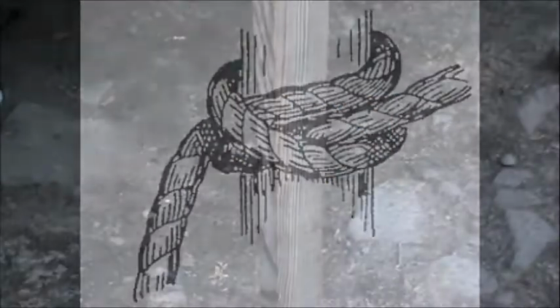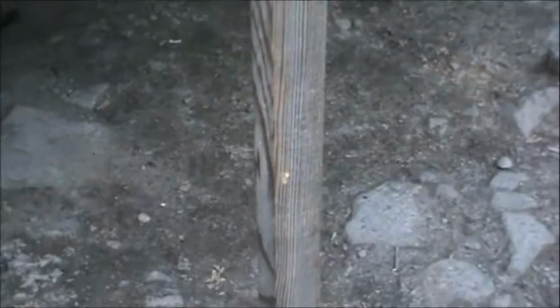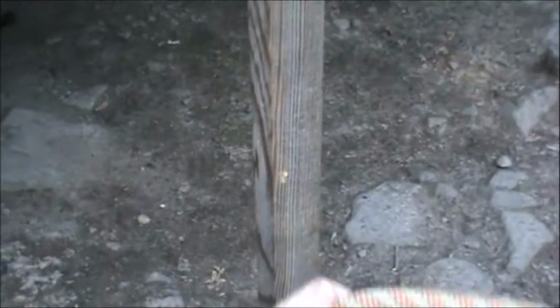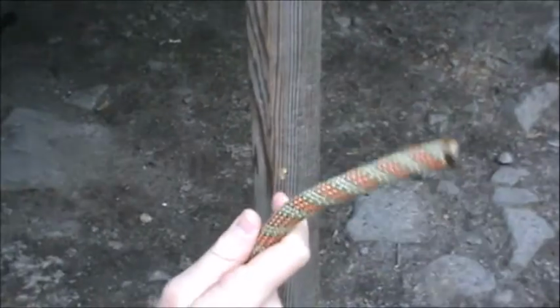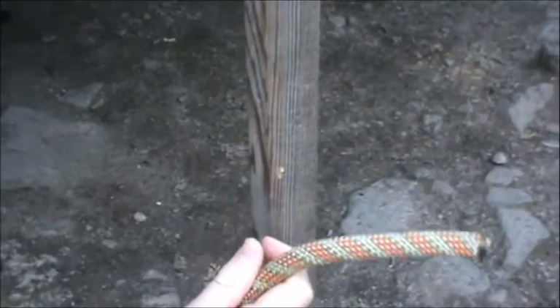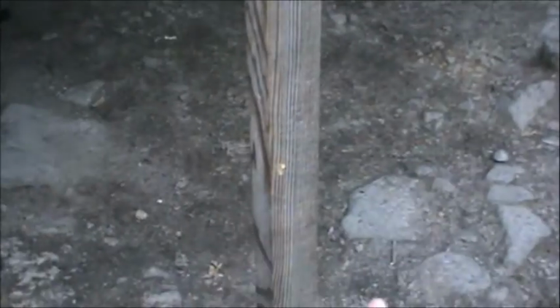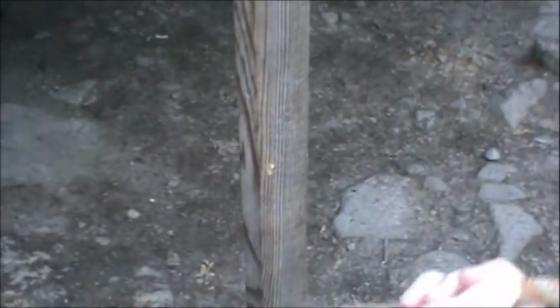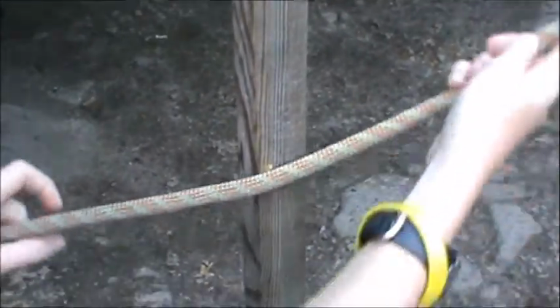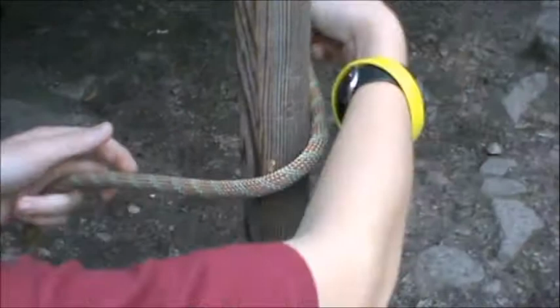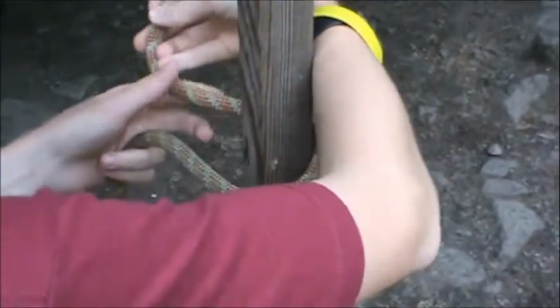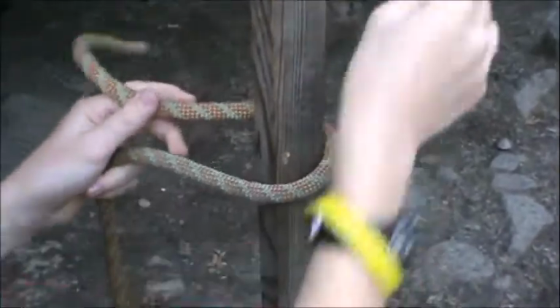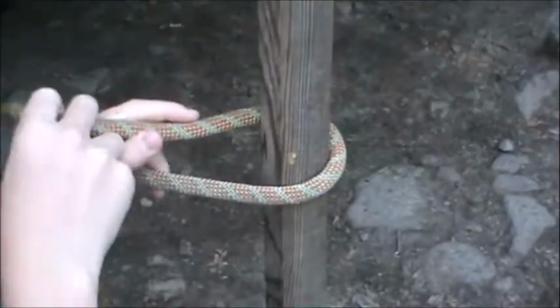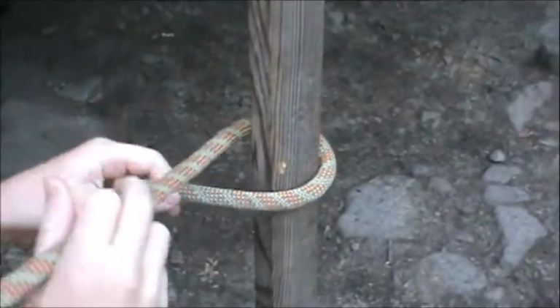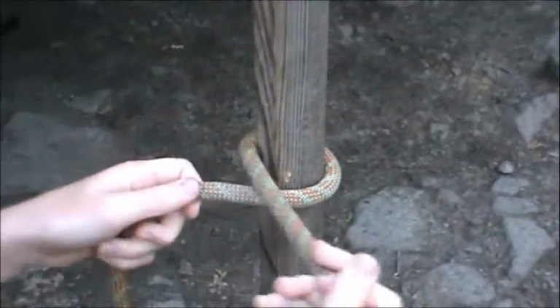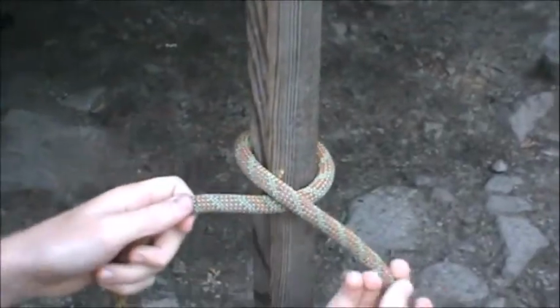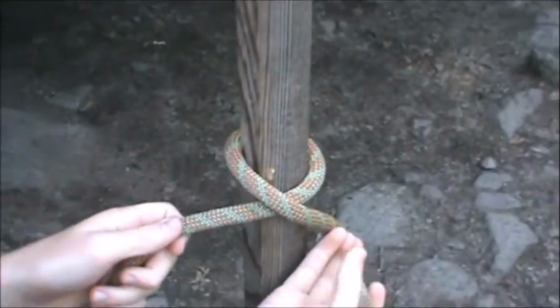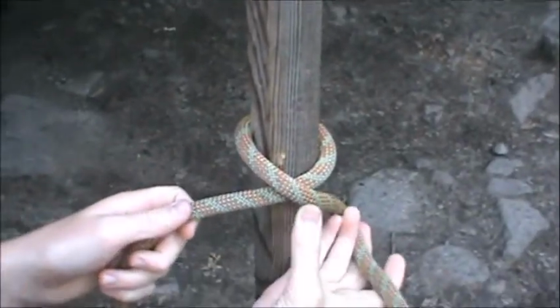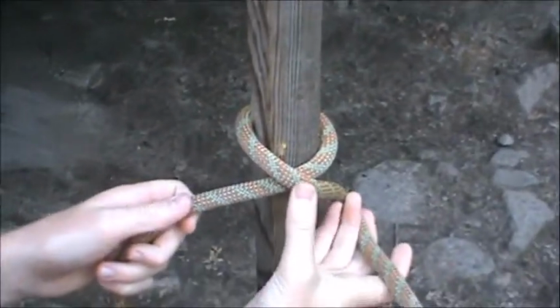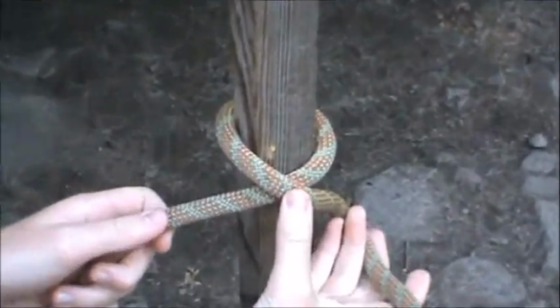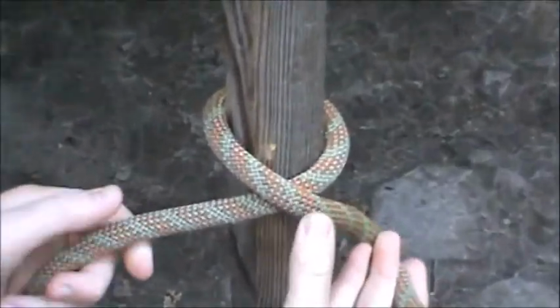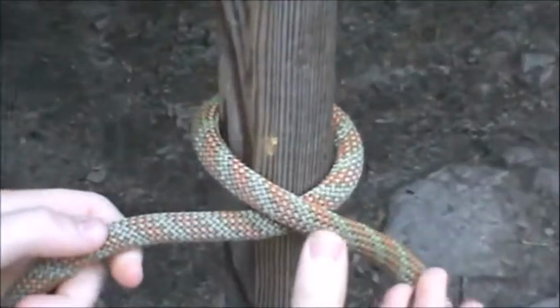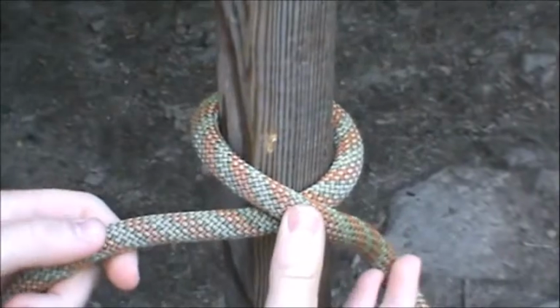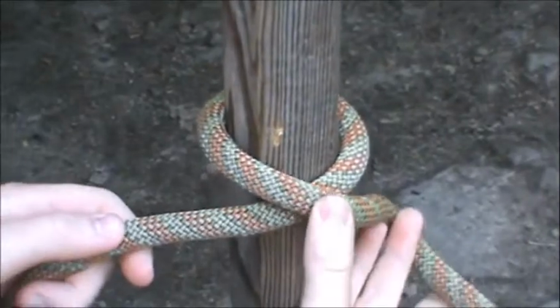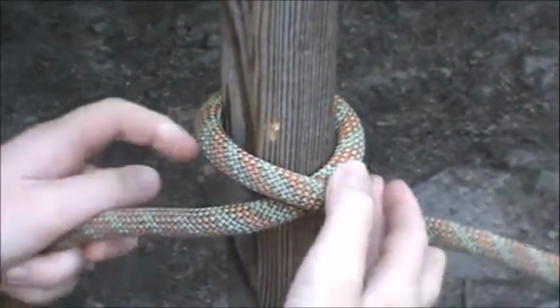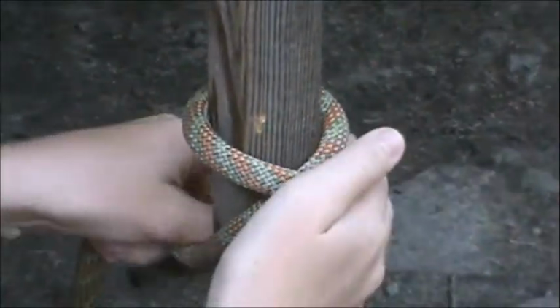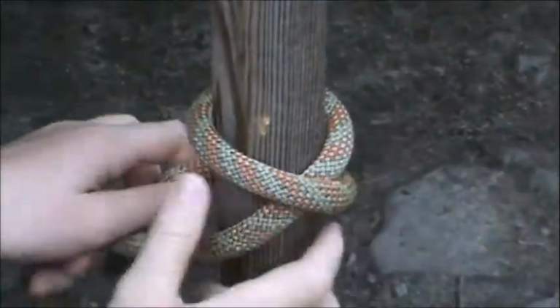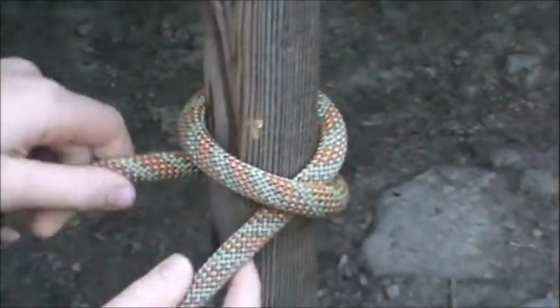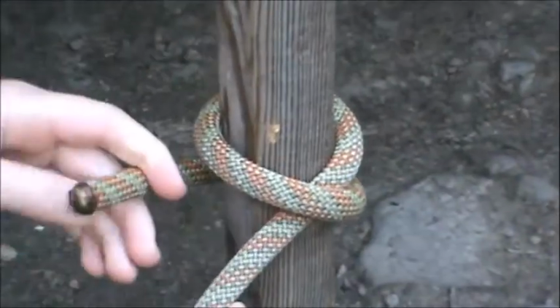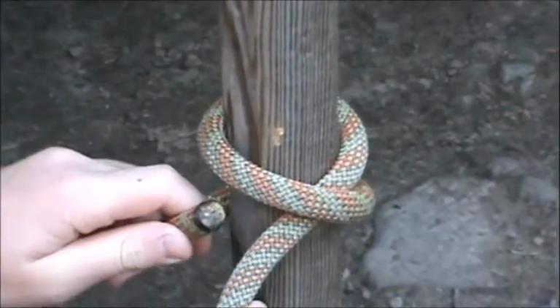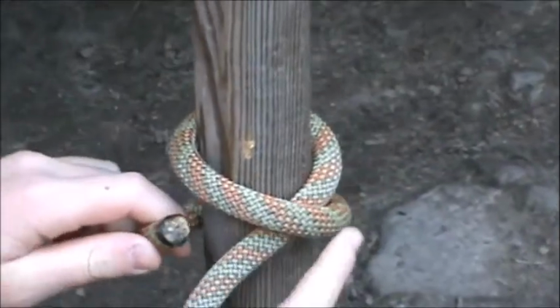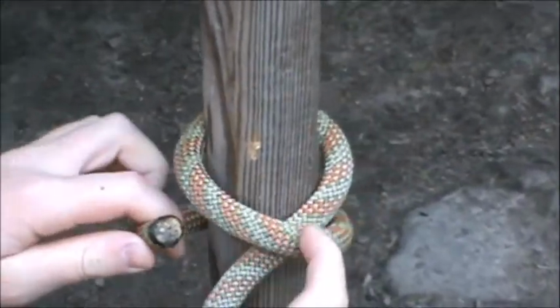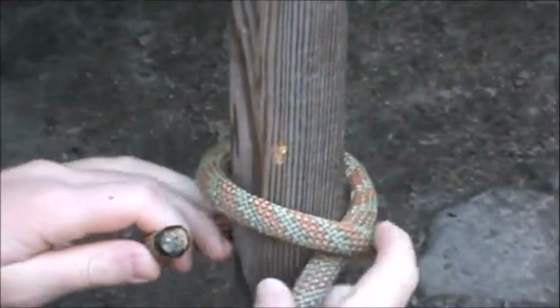For this knot you're only going to need one end of the rope. You're going to loop your end of the rope around whatever you're trying to tie it on until you get to here where there's an X. Once you see the X, wrap it around one more time until you have the end of the rope here and the X right here.